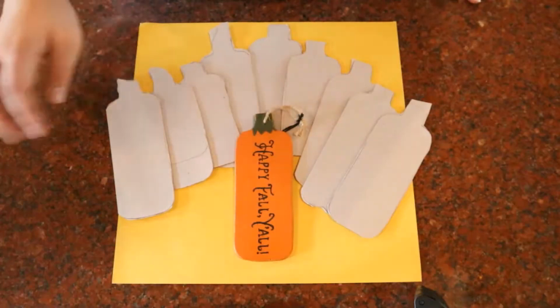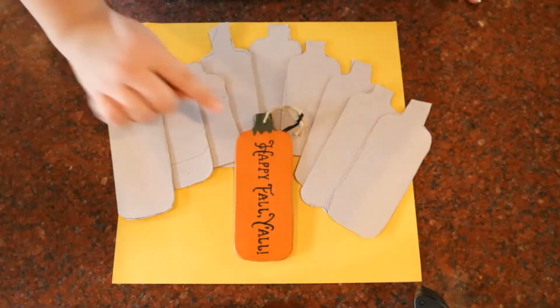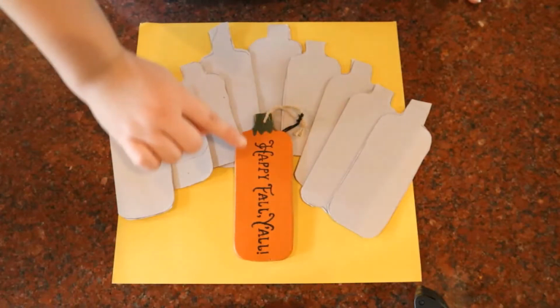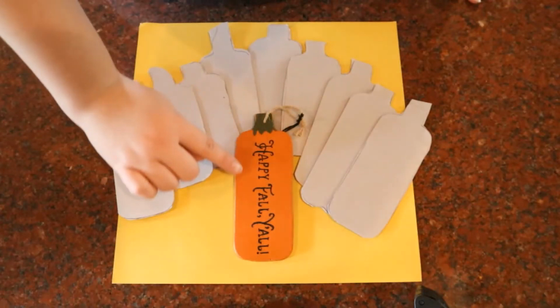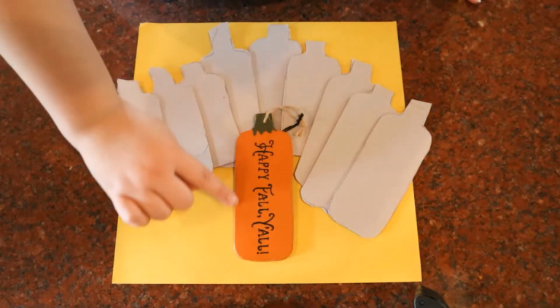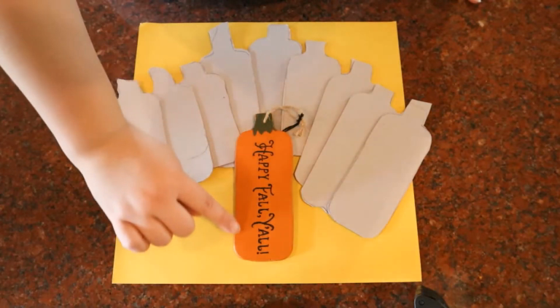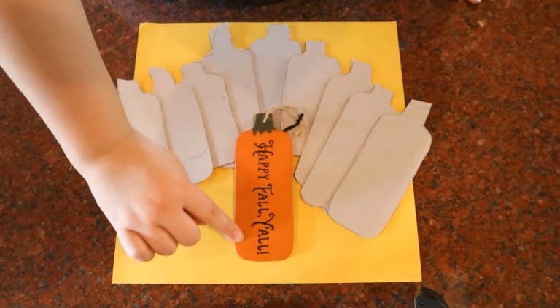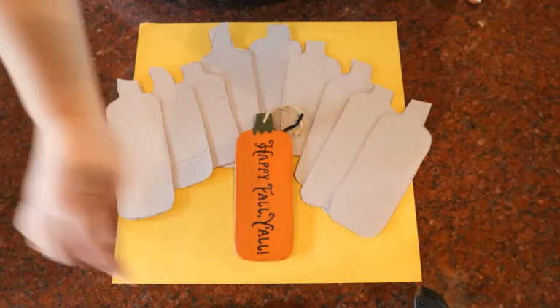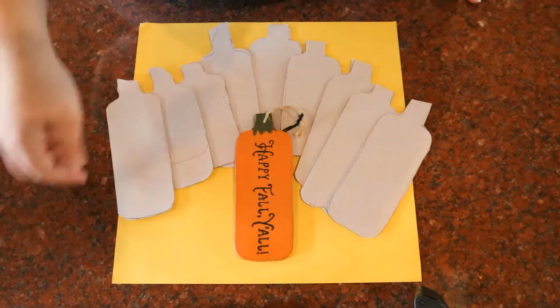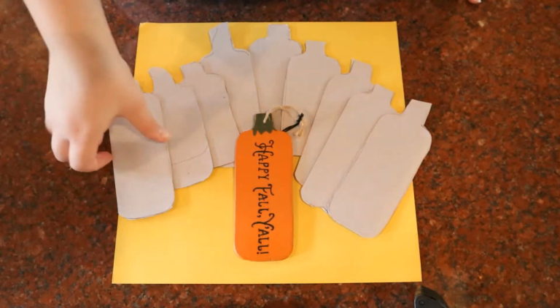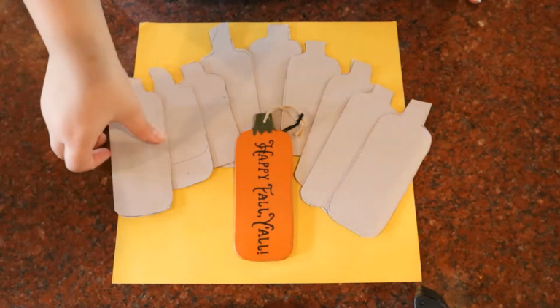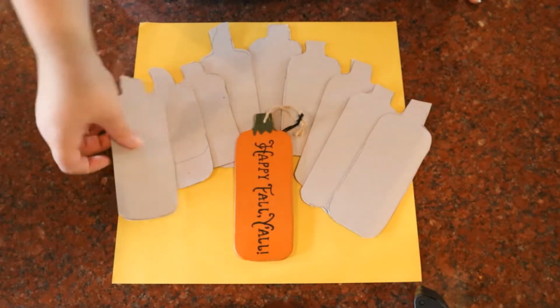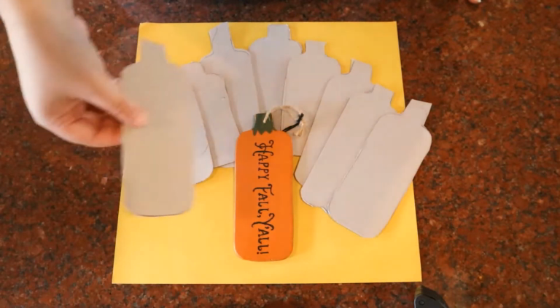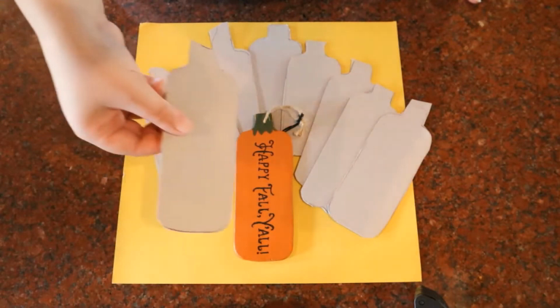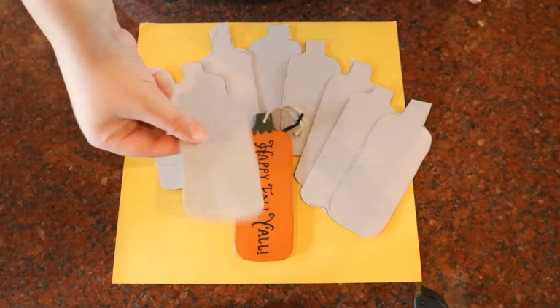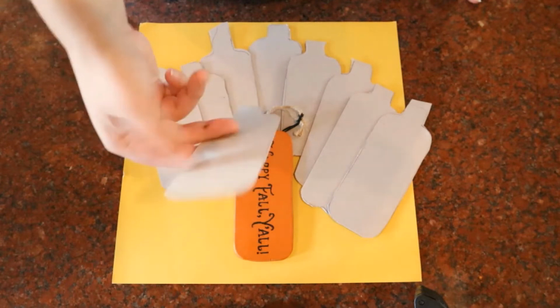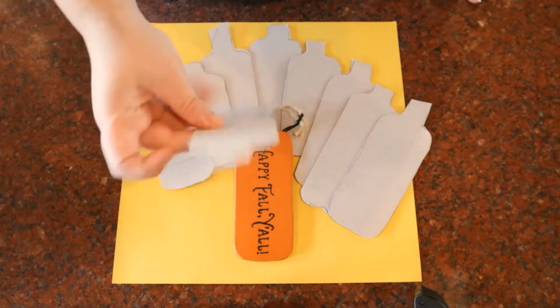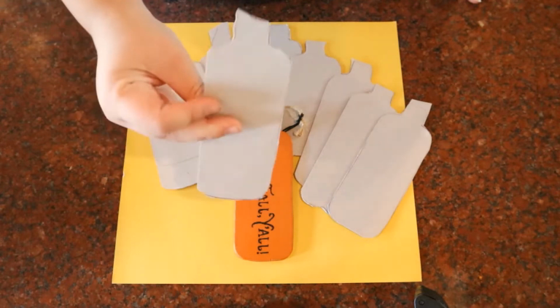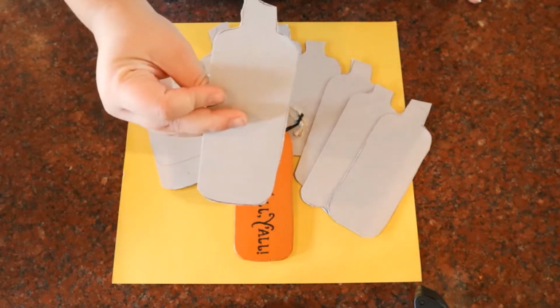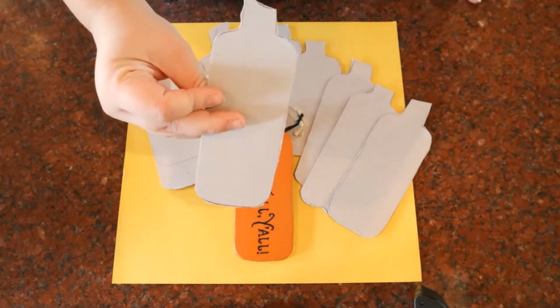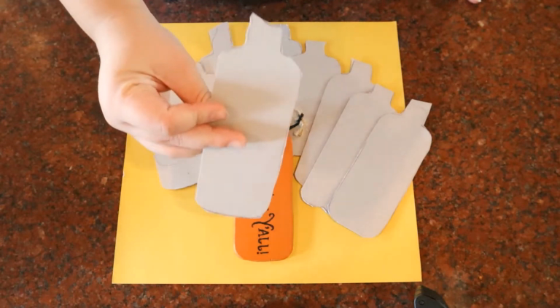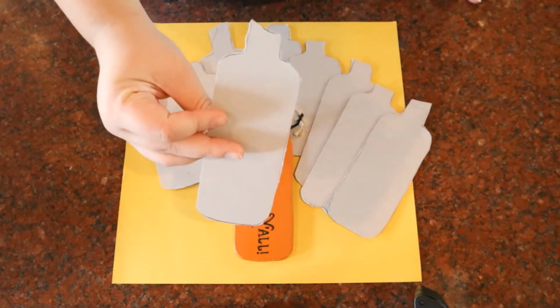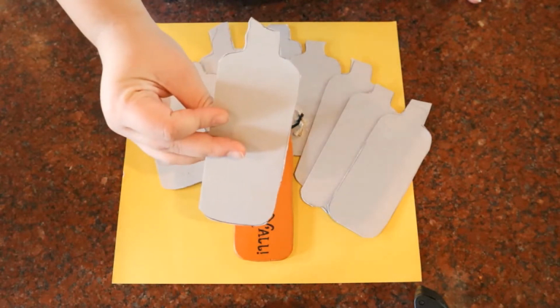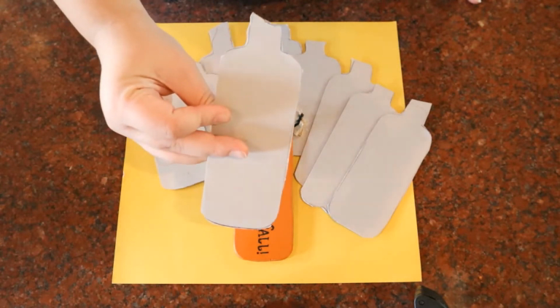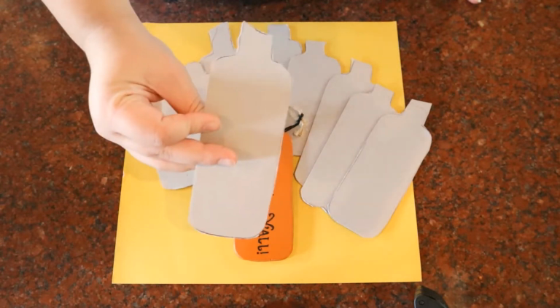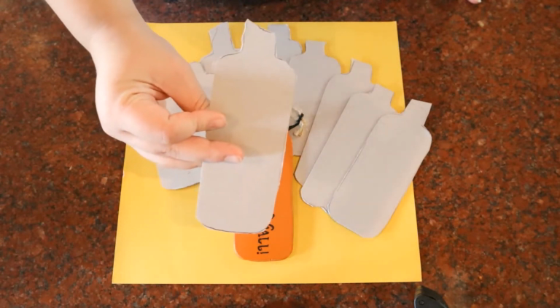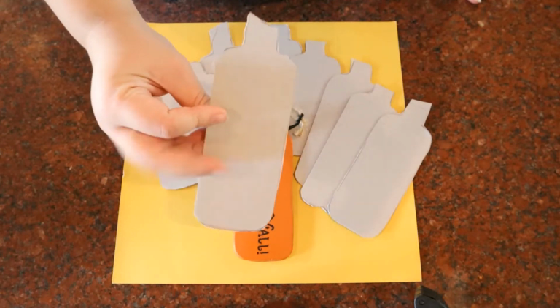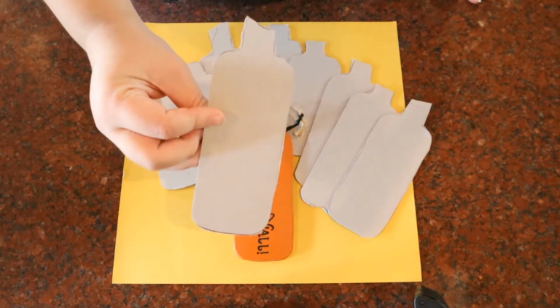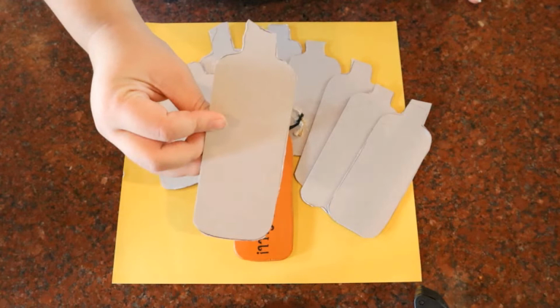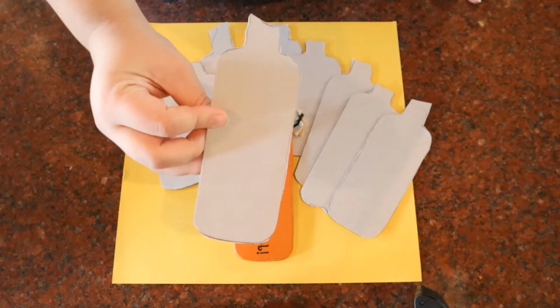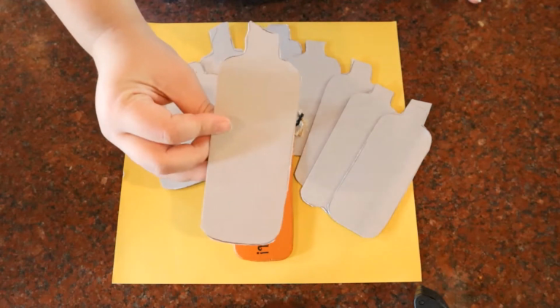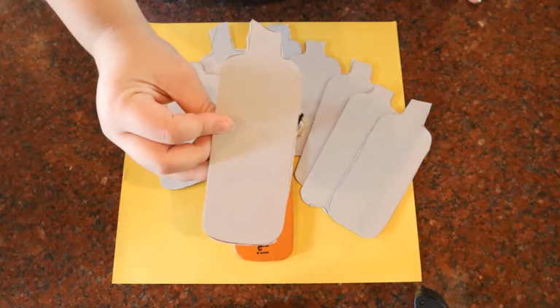Today we're going to be making one of these pumpkins. The first thing we need to do is cut out a cardboard pattern. This pattern can be any shape or size you want your pumpkin to be.